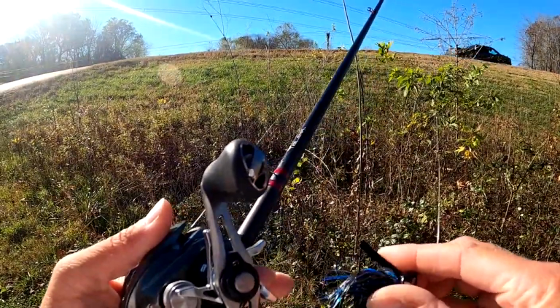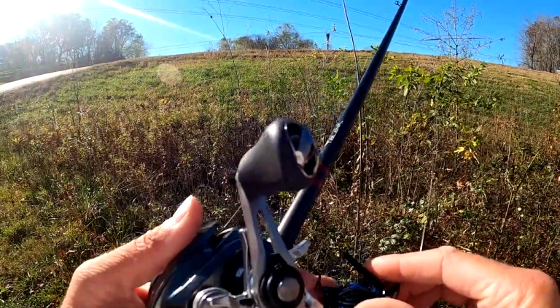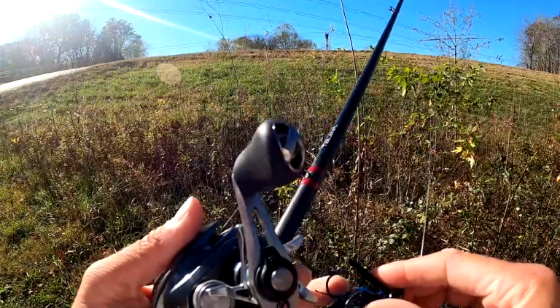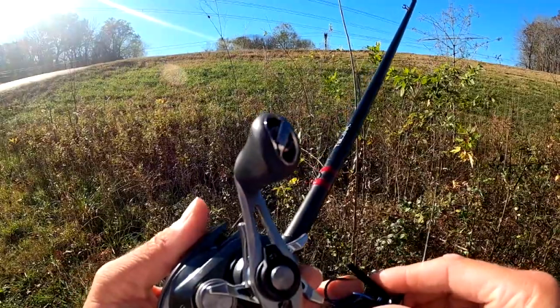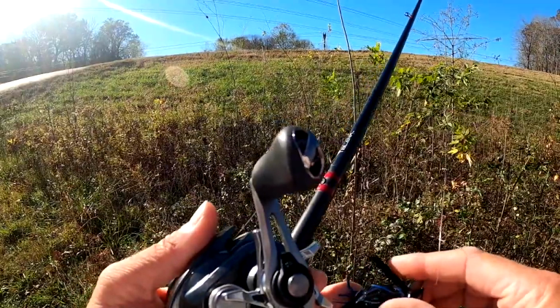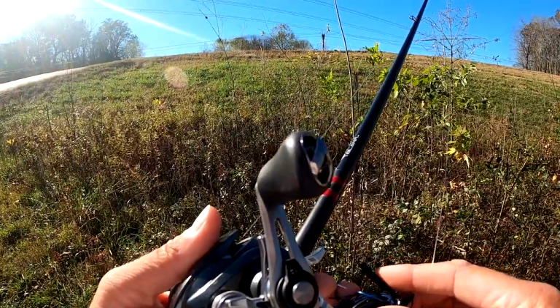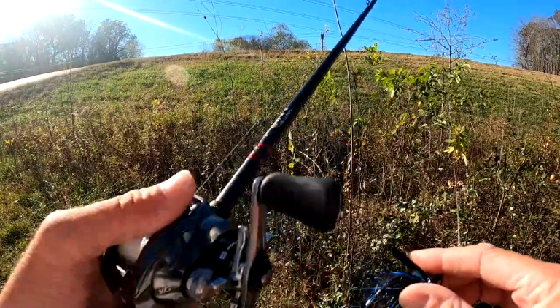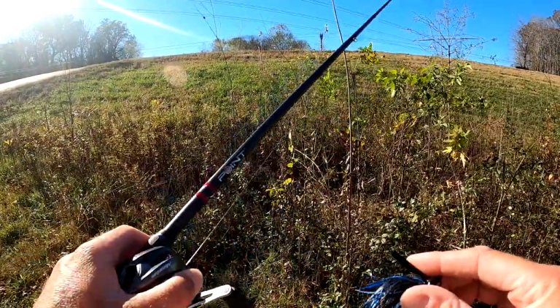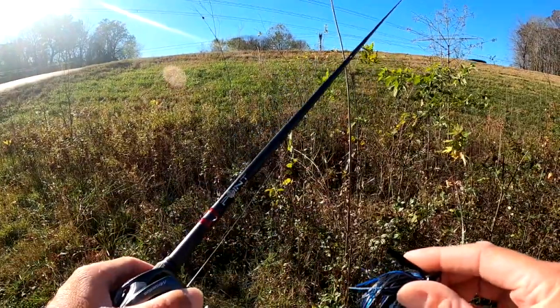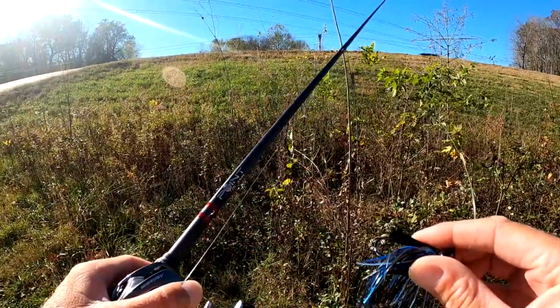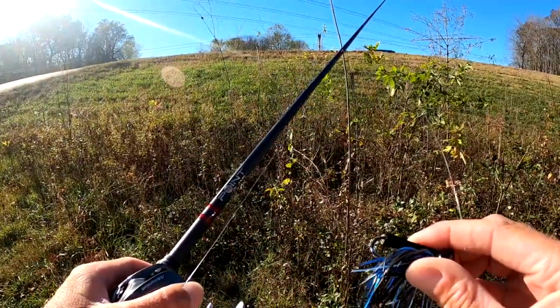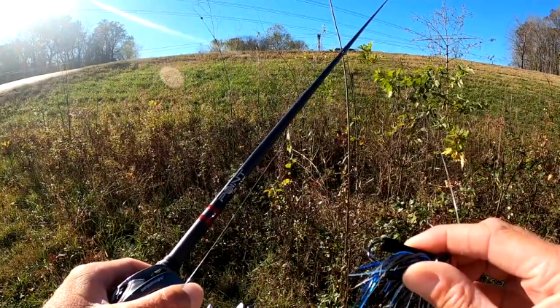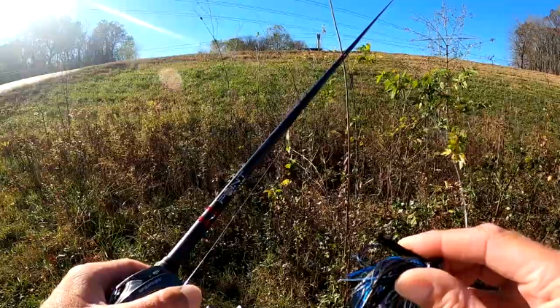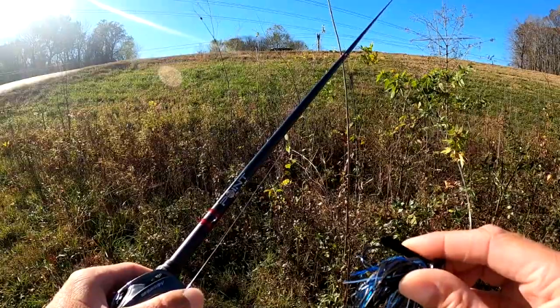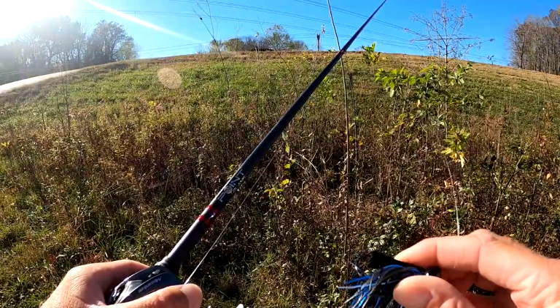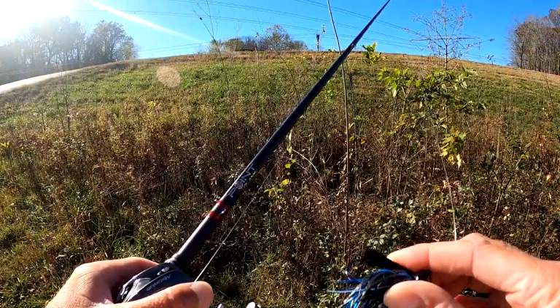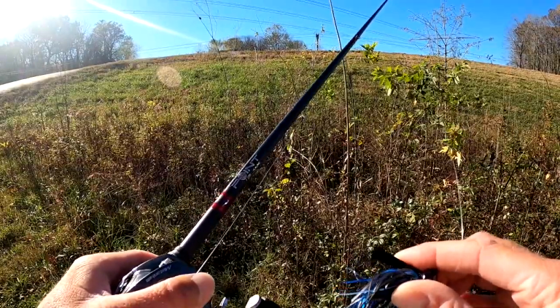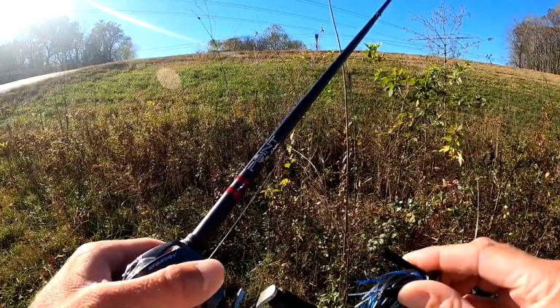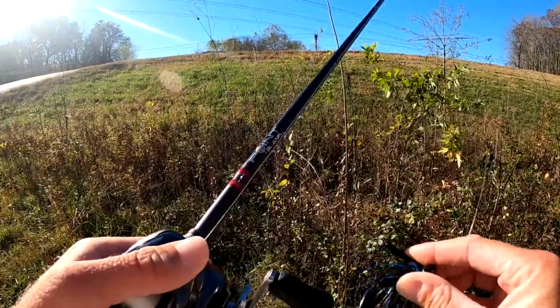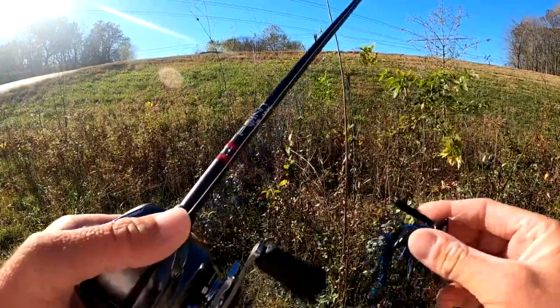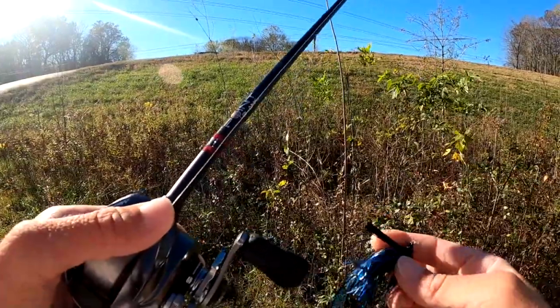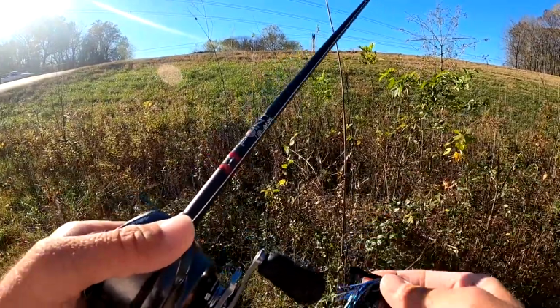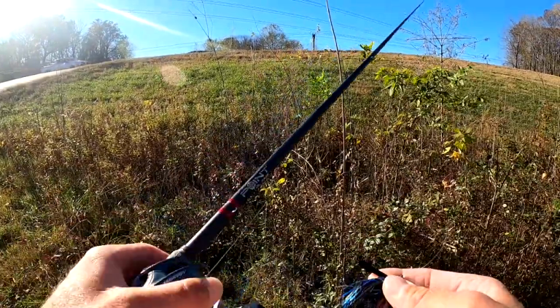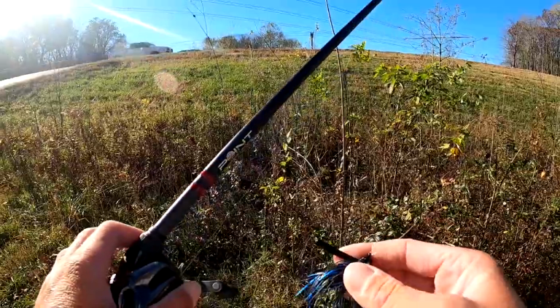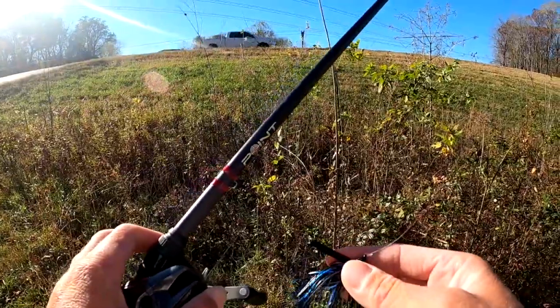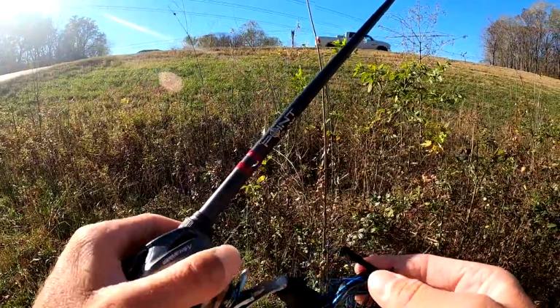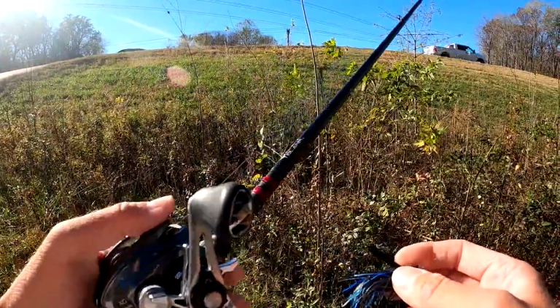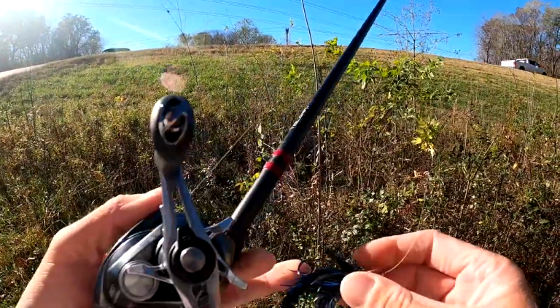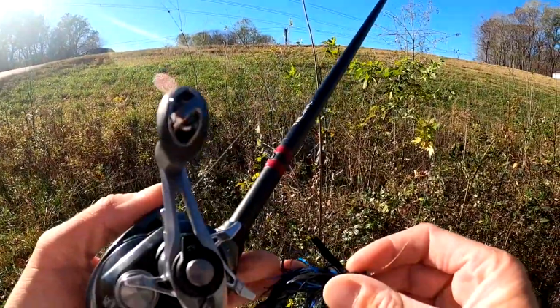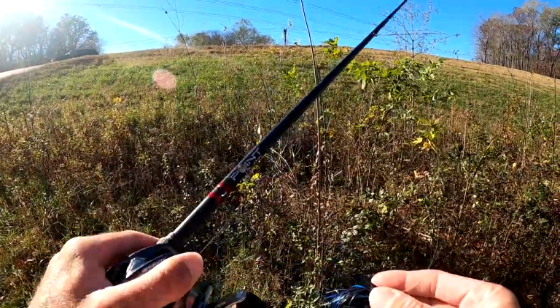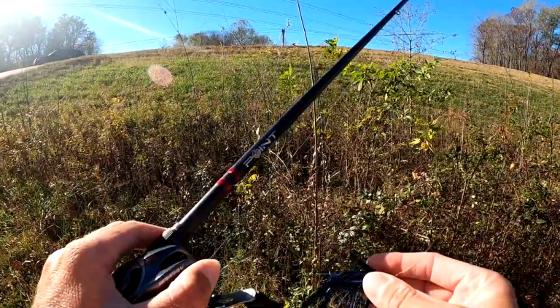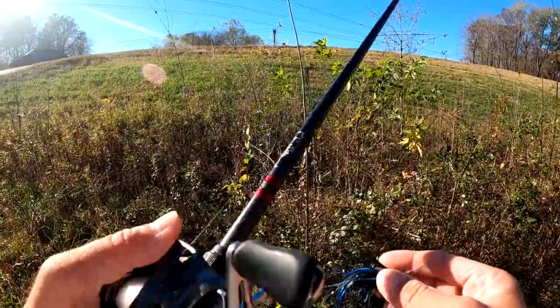Very stiff weed guard, but it's really close to the hook point — that's gonna make it very weedless. When you set the hook you don't have to bend it very far, but it is a pretty stout weed guard. That's what I wanted because I plan on flipping this jig, skipping this jig, throwing it in open water. Around a floating dock or something you can just cut some of the weed guard out if you need to.